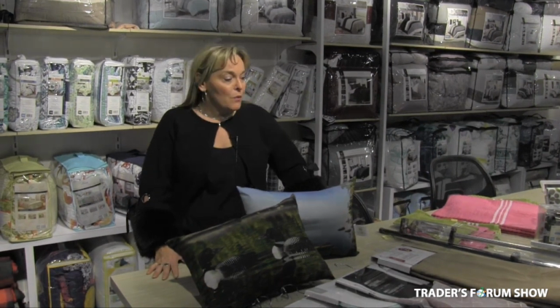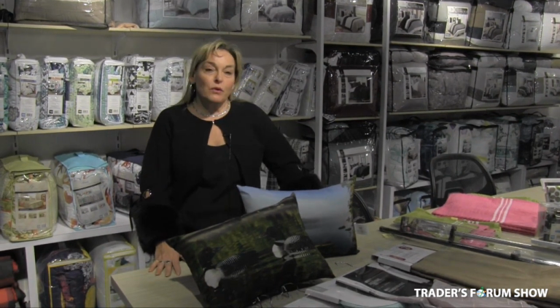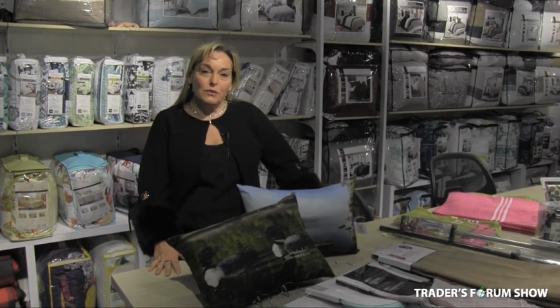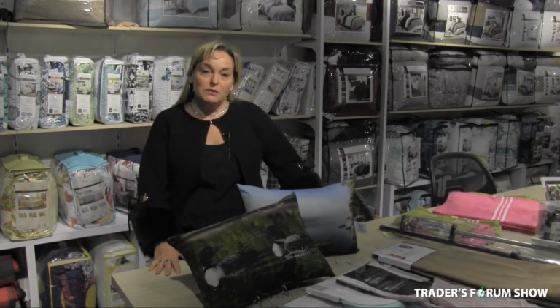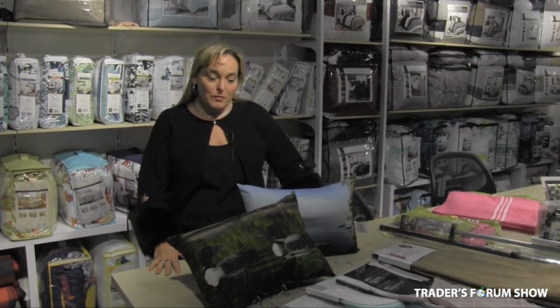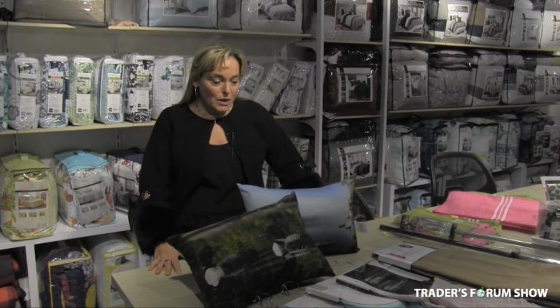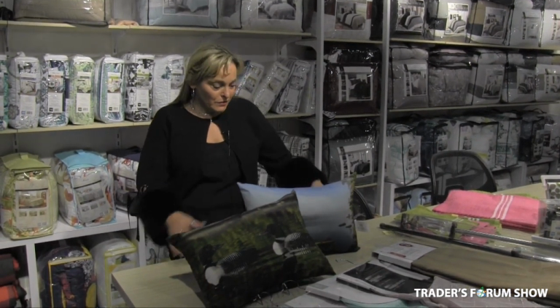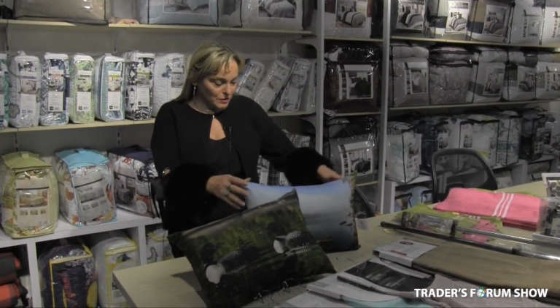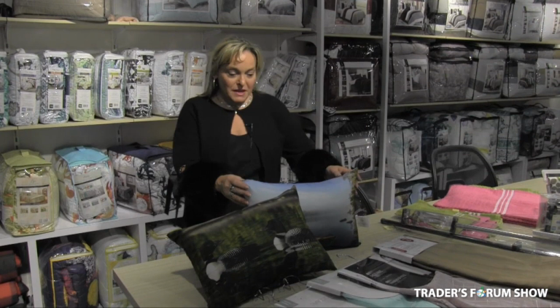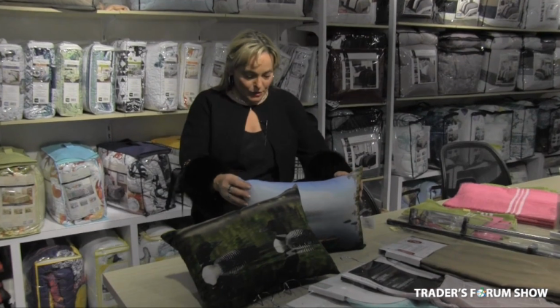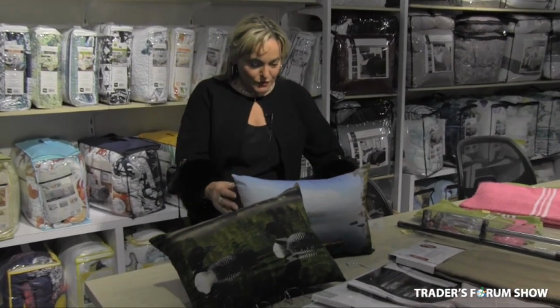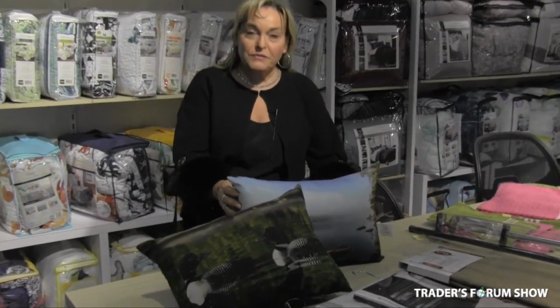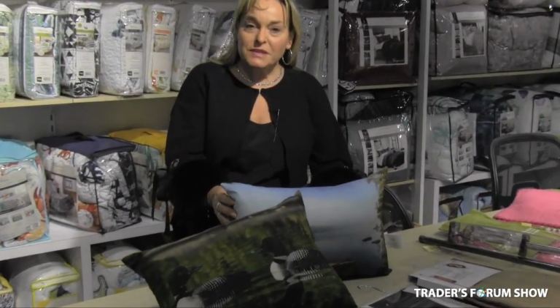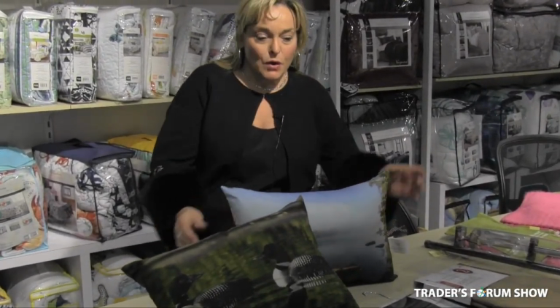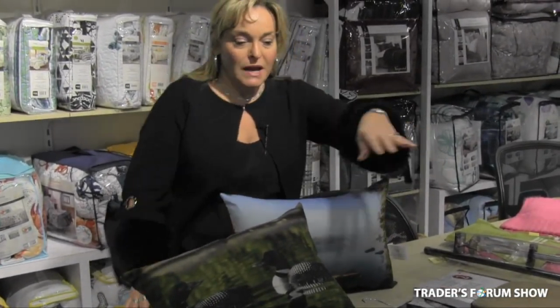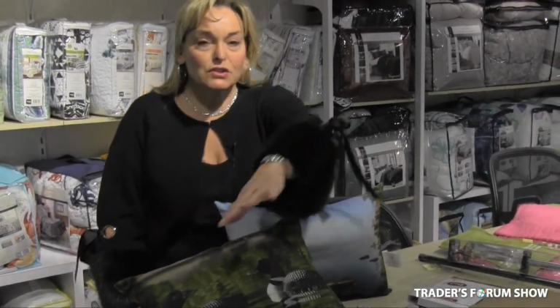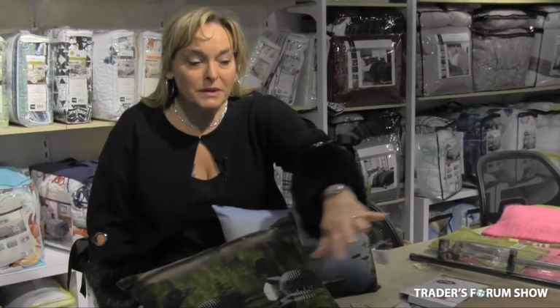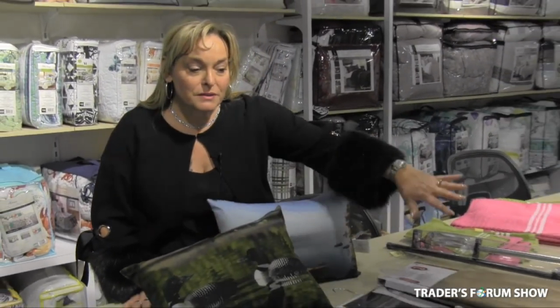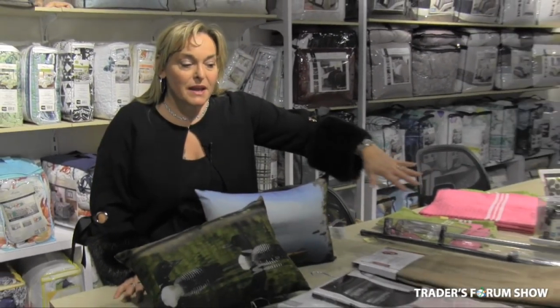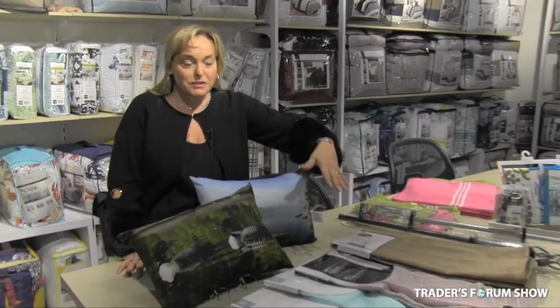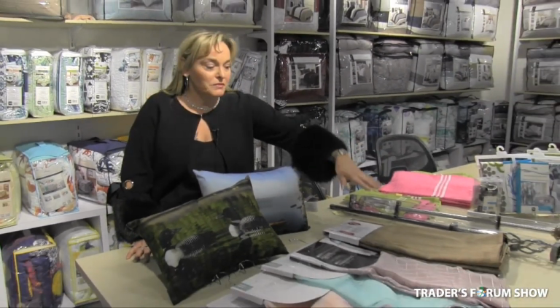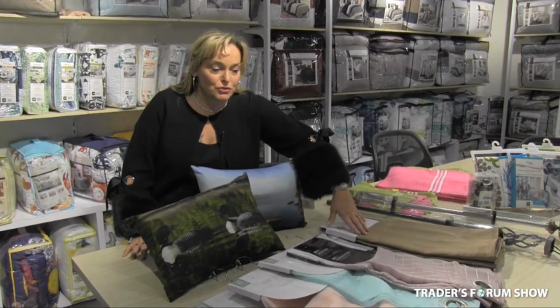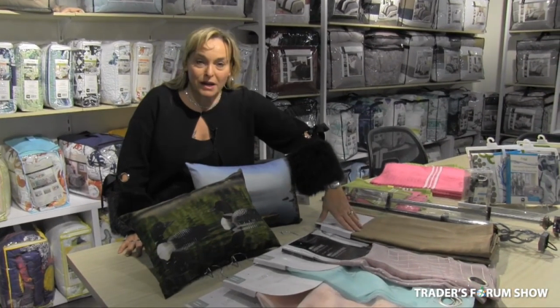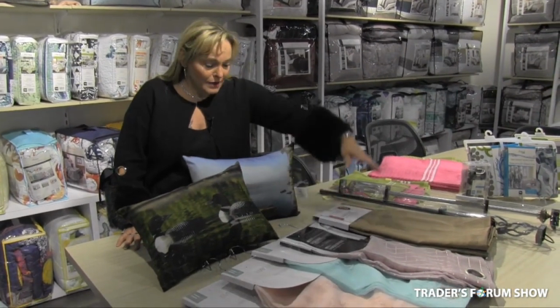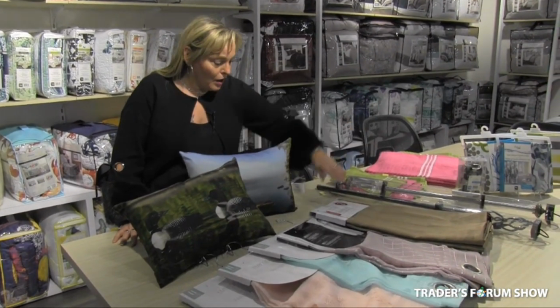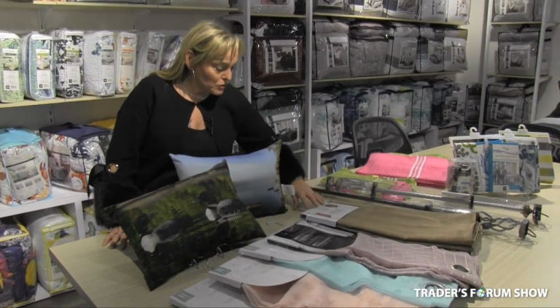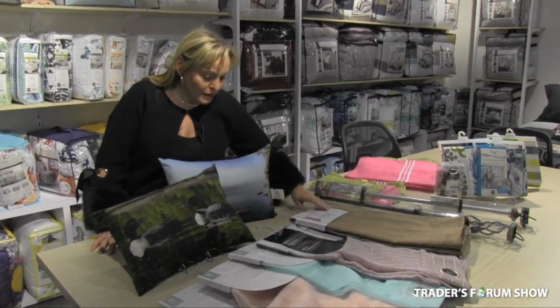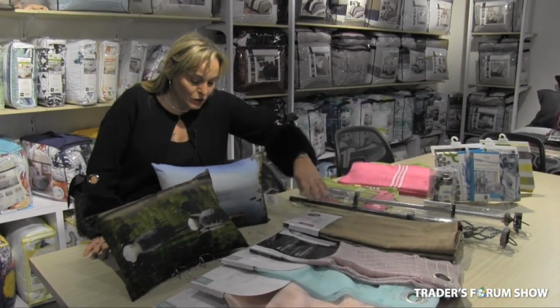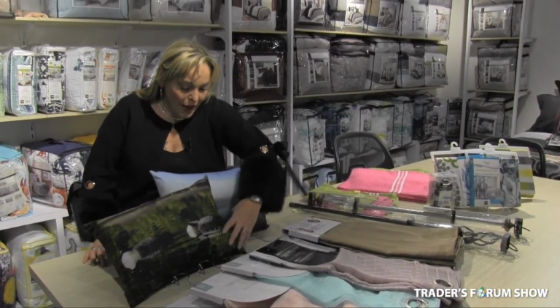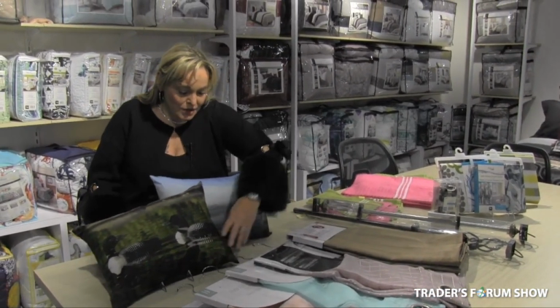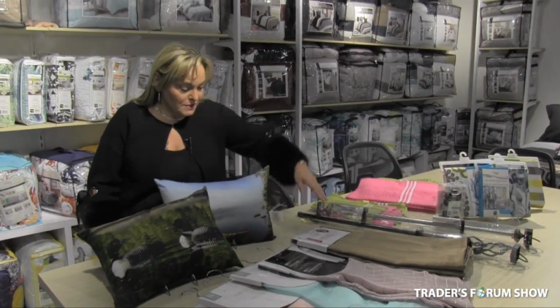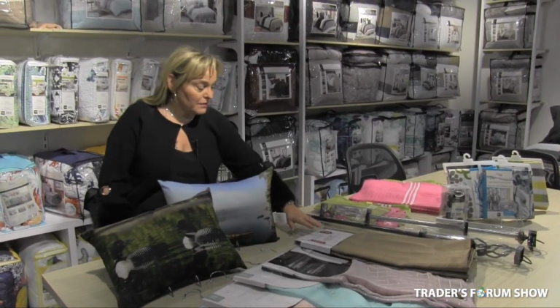We have quite a few items on promo. We have these beautiful deck pillows for $4.50. We're going to have an assortment of curtains in every type of texture and color, starting at as low as $4.75.